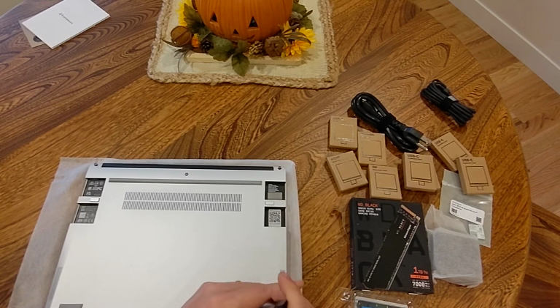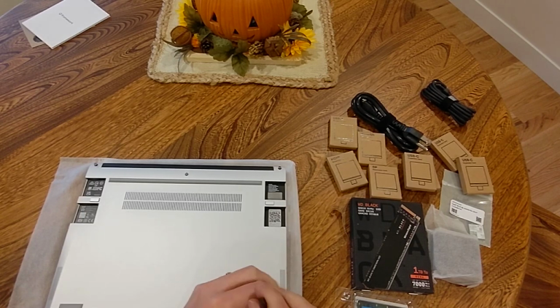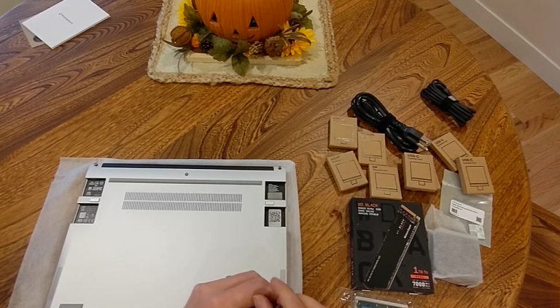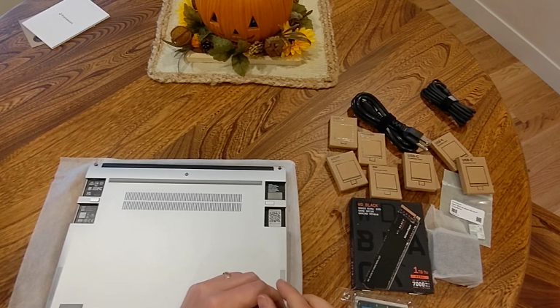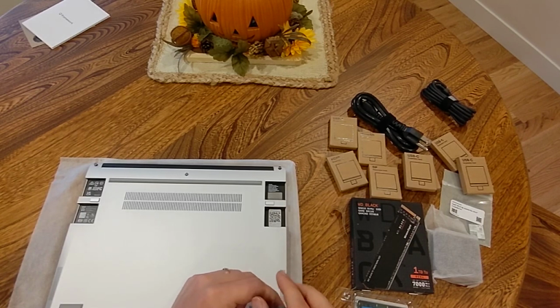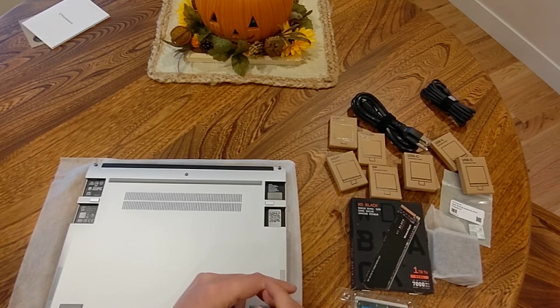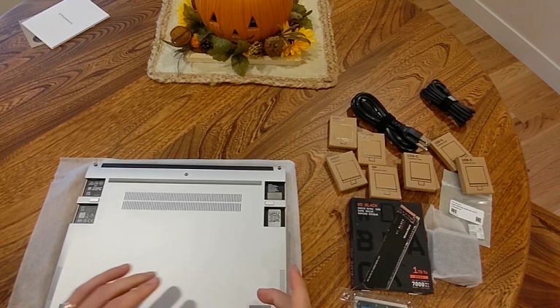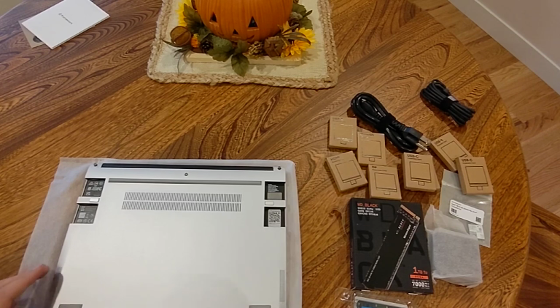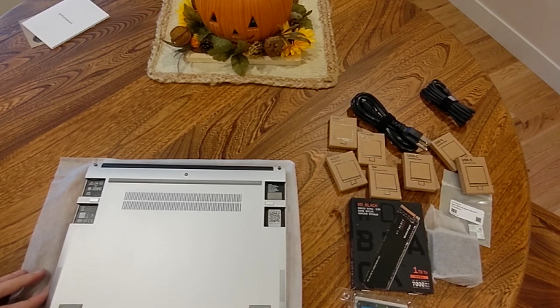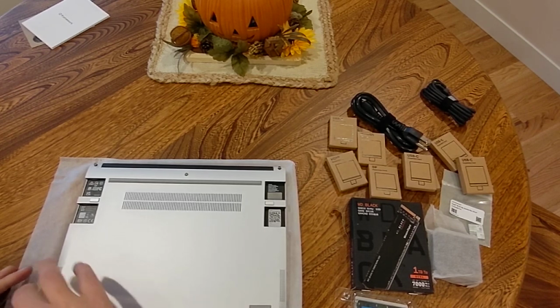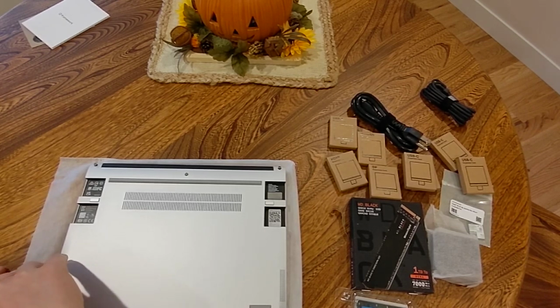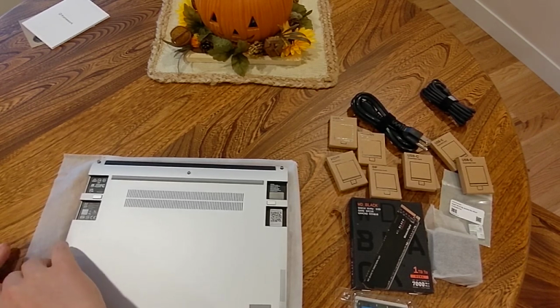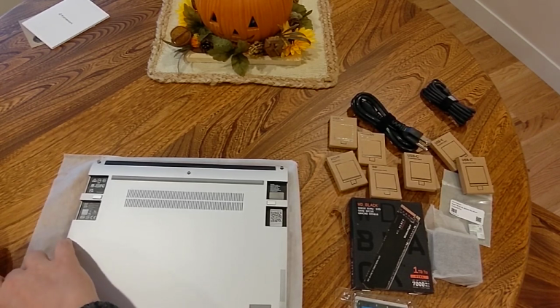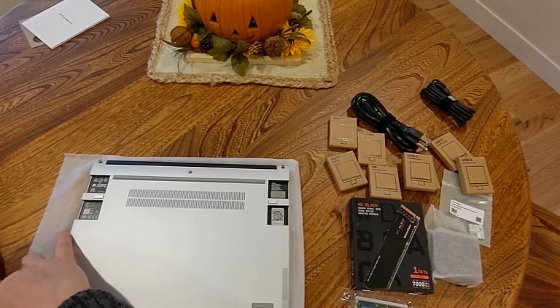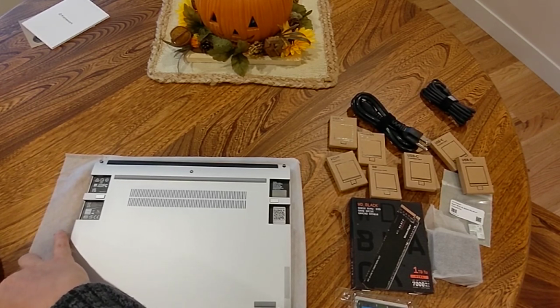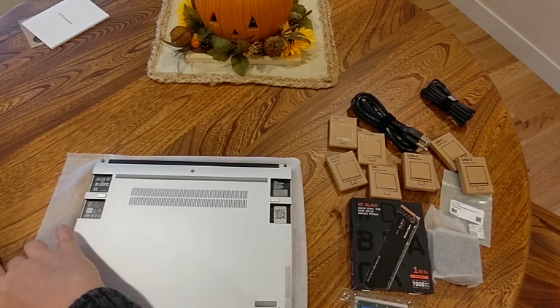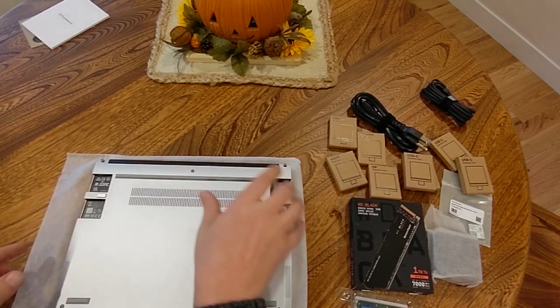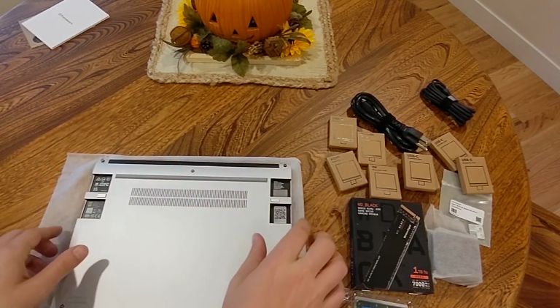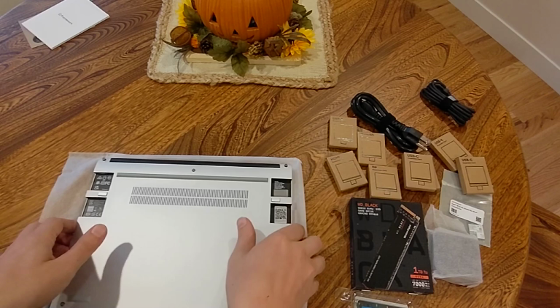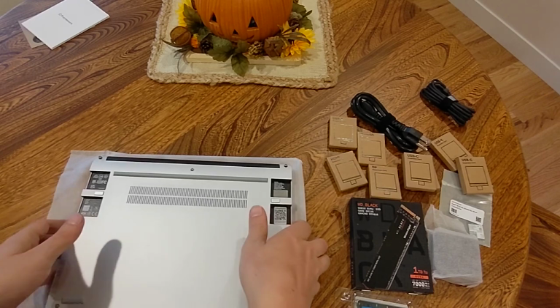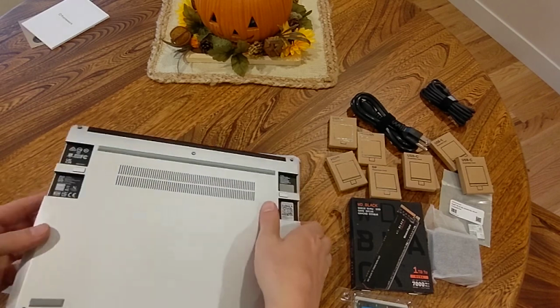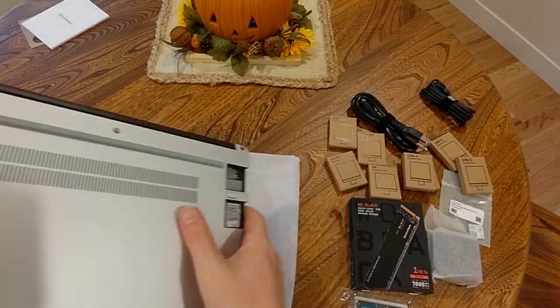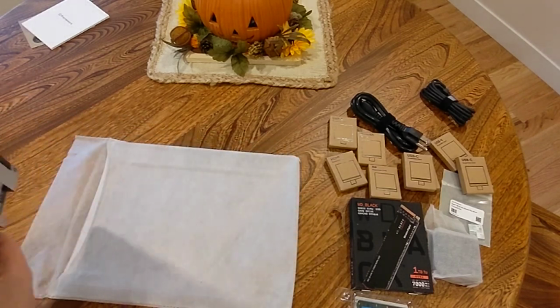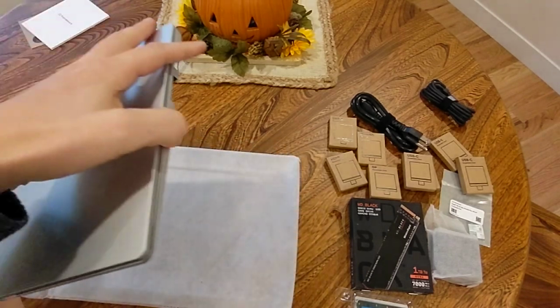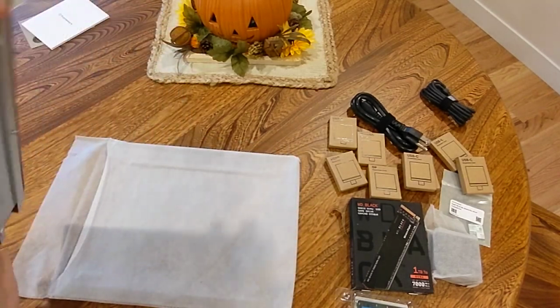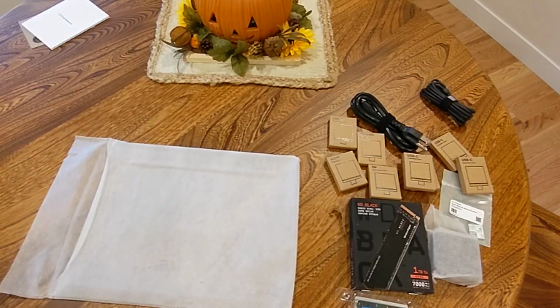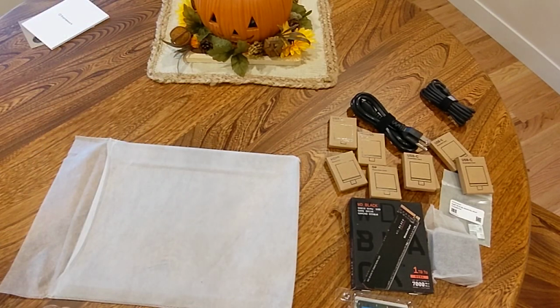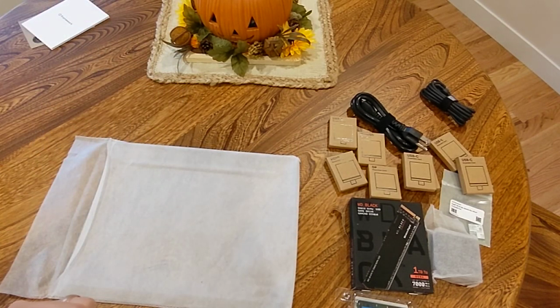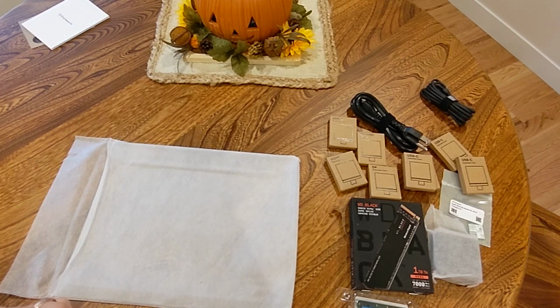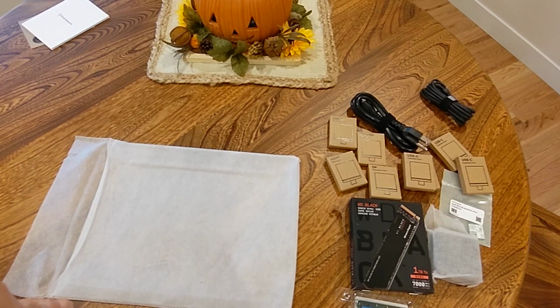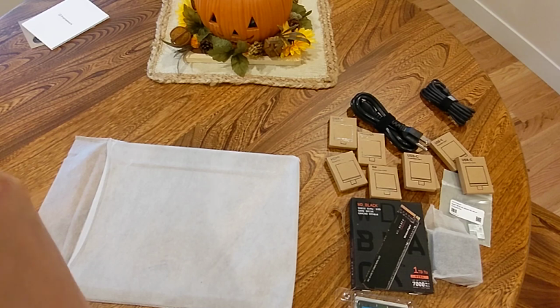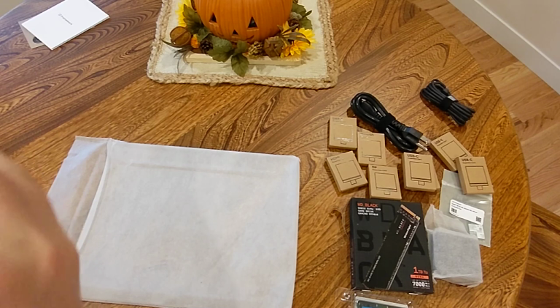I'd feel a little bit more comfortable if there were some kind of guide telling me what to do, but there you go — those are captive screws. They'll just come apart now.